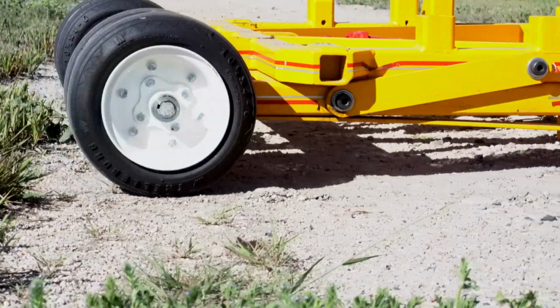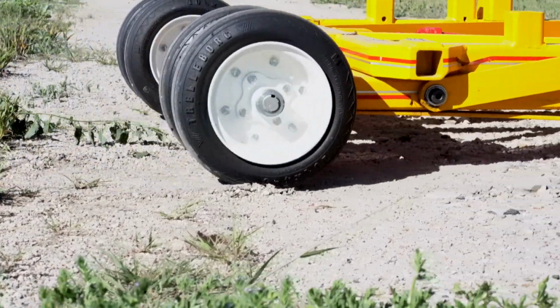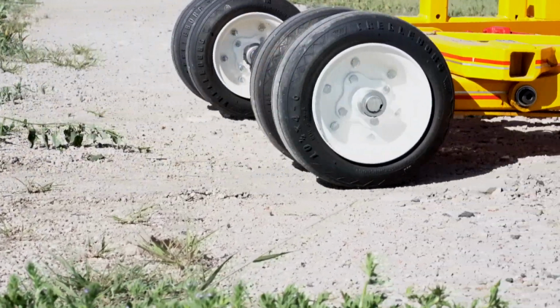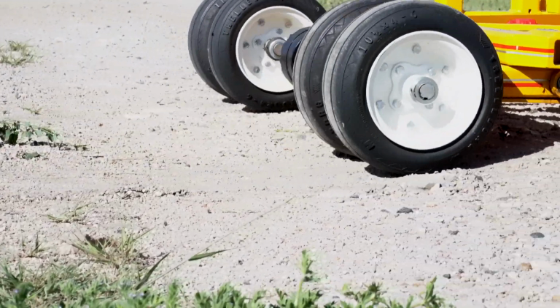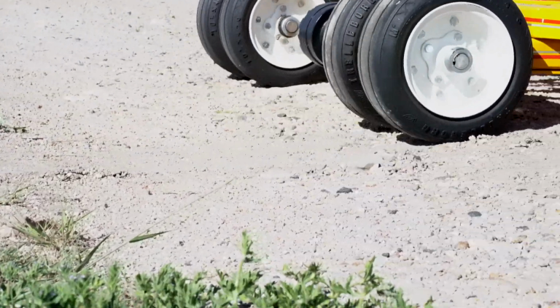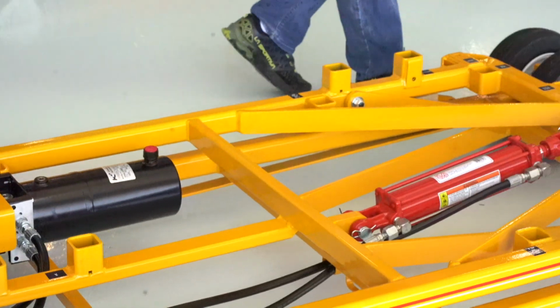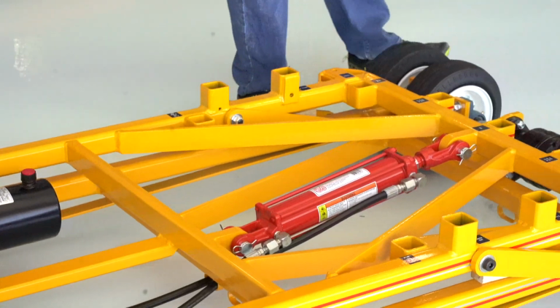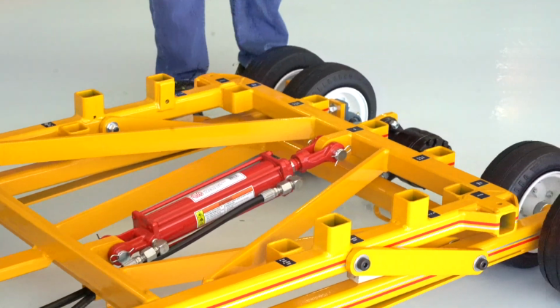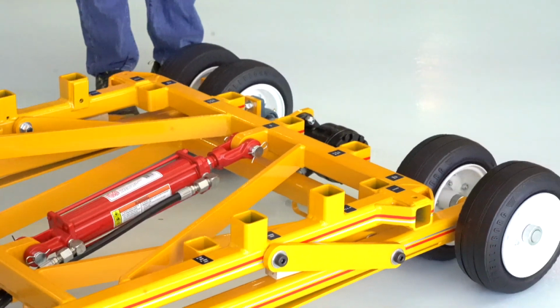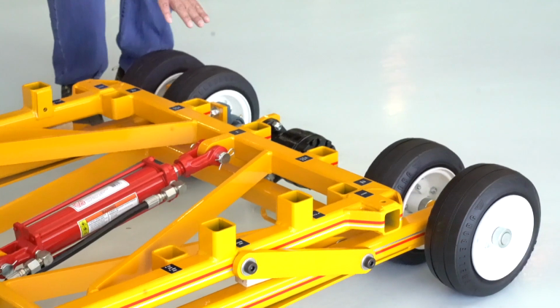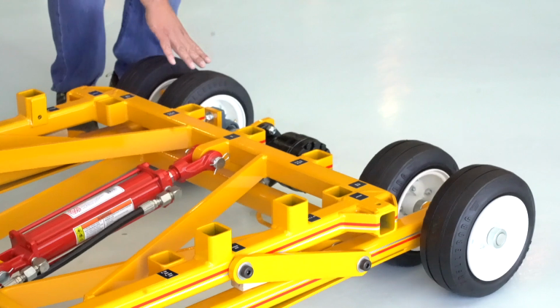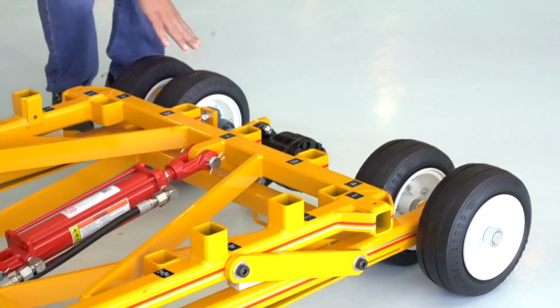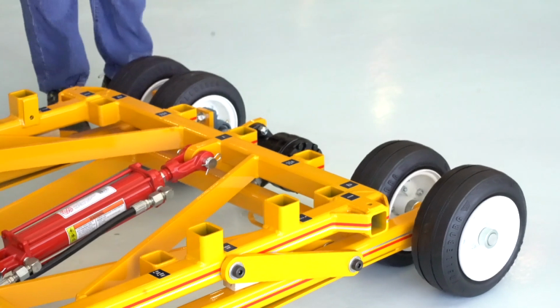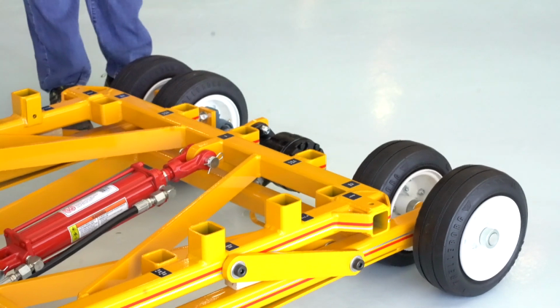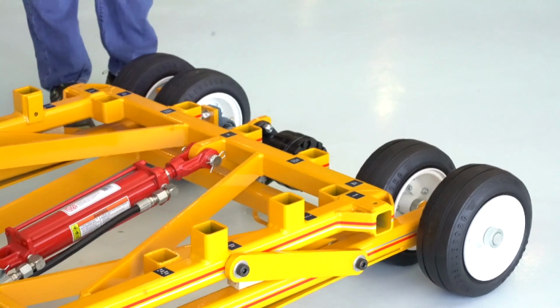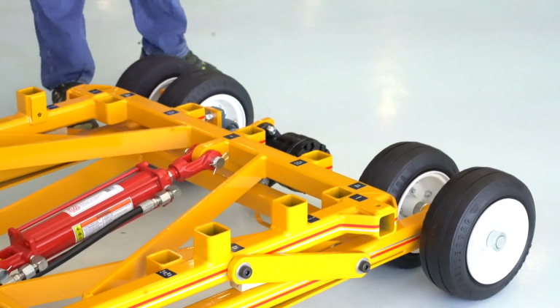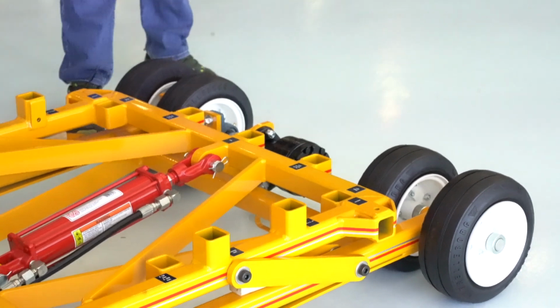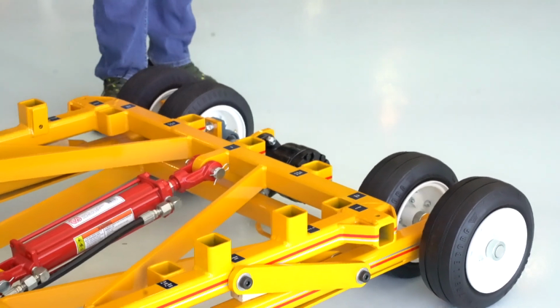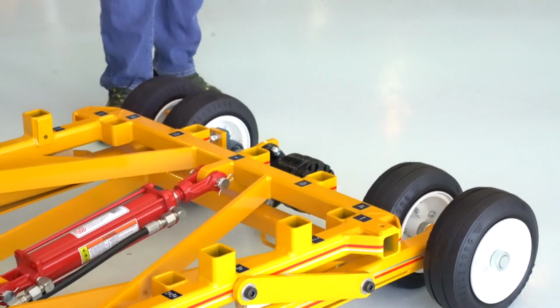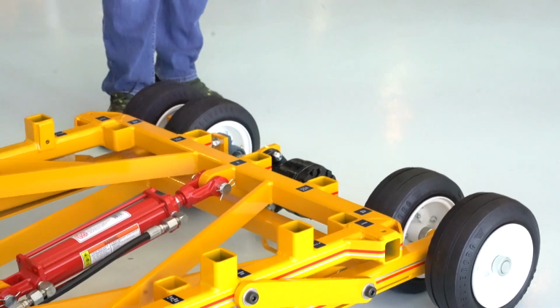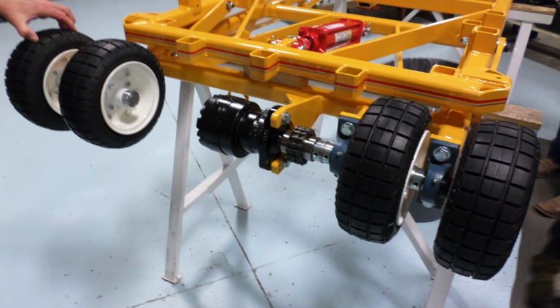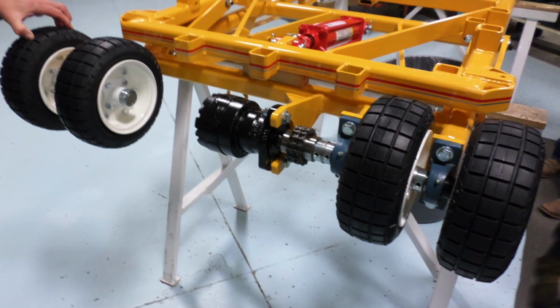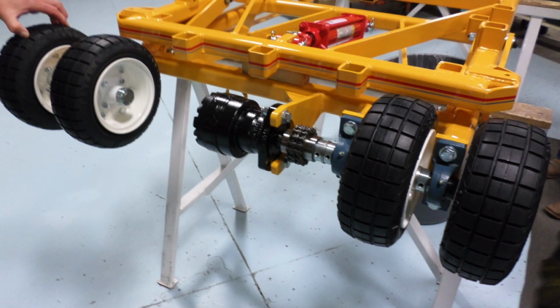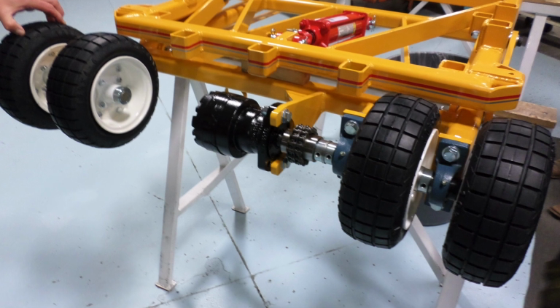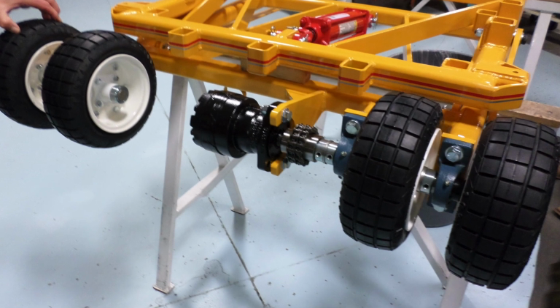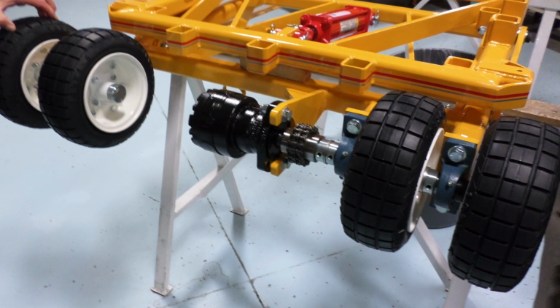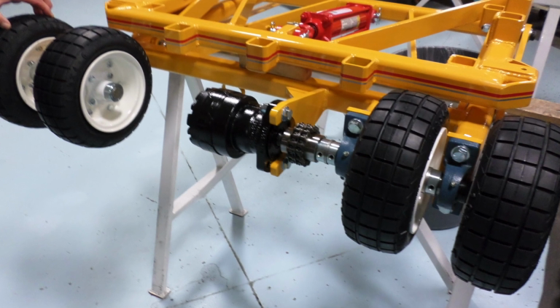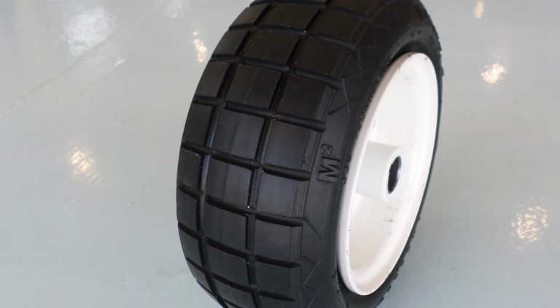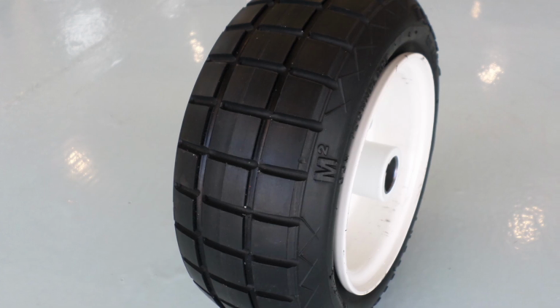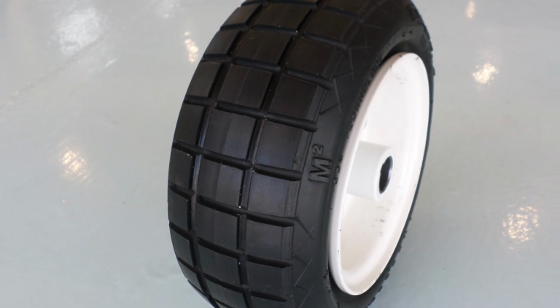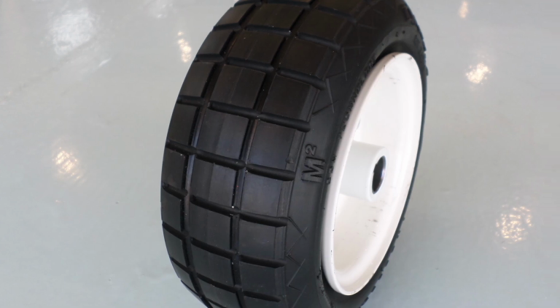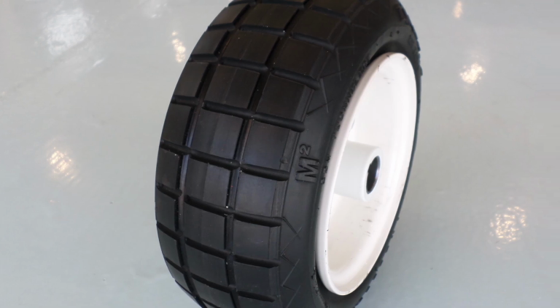It does a phenomenal job in snow and ice given that the drive wheels are directly over the CG of the aircraft, giving you added traction. You have the option of siping the tires for additional traction in ice and snow.